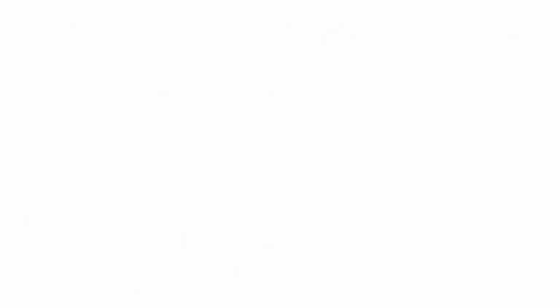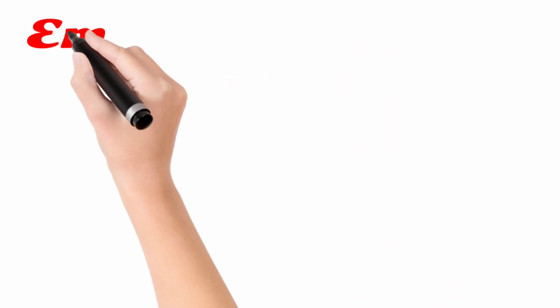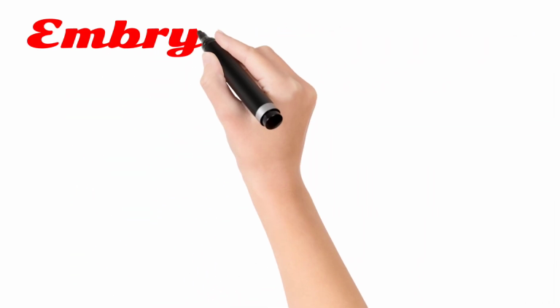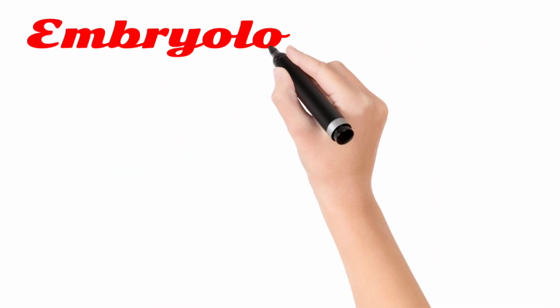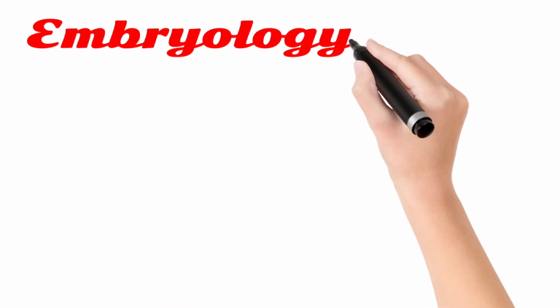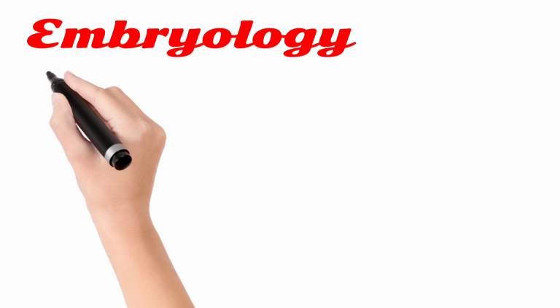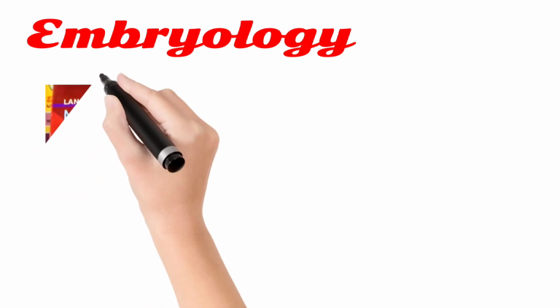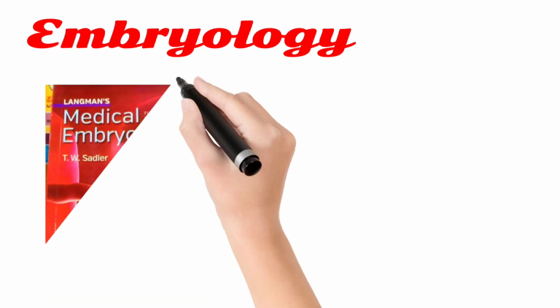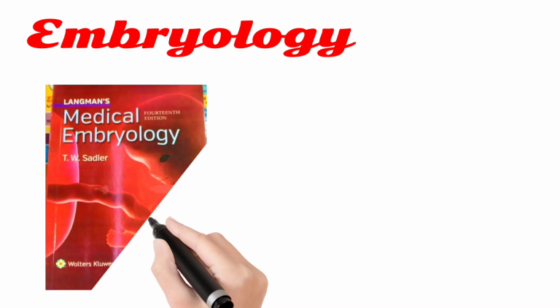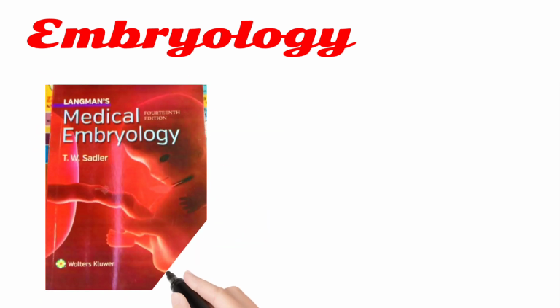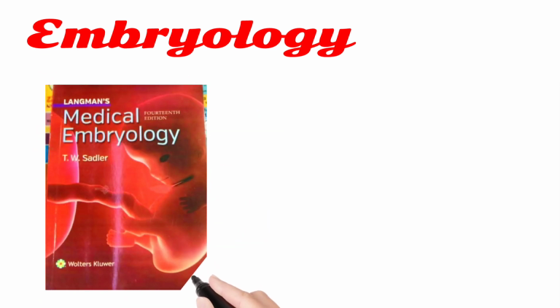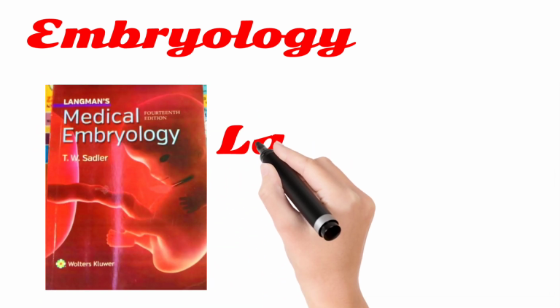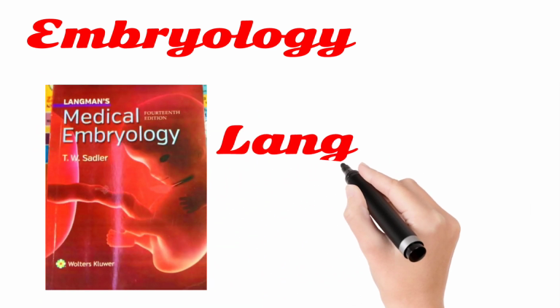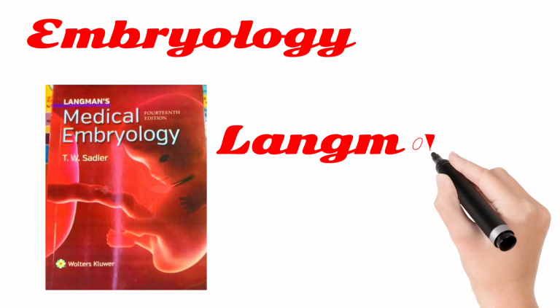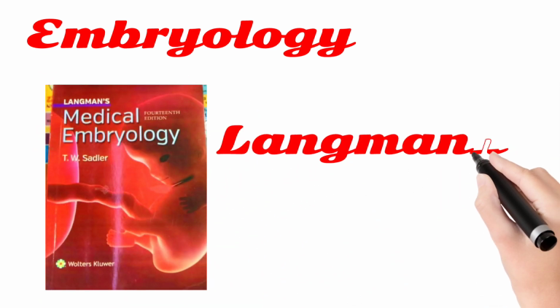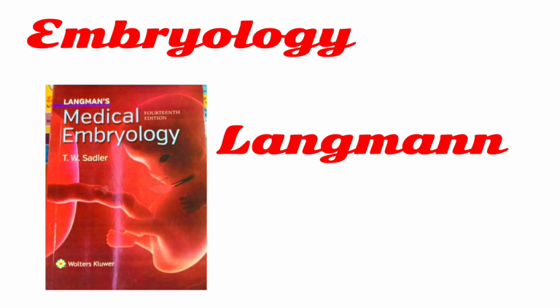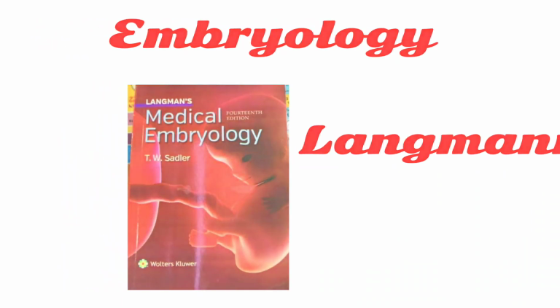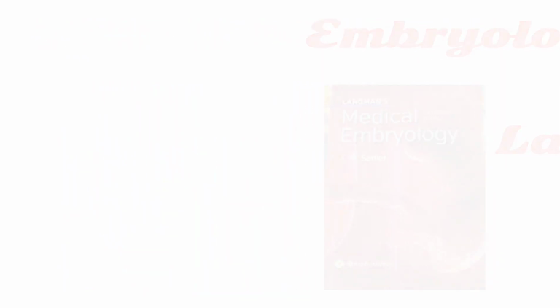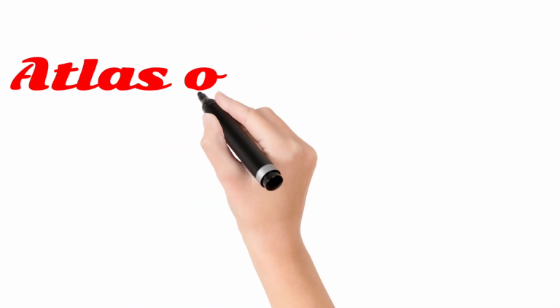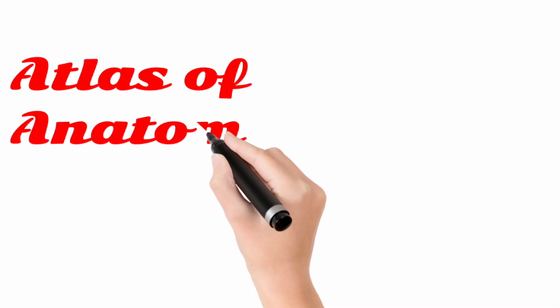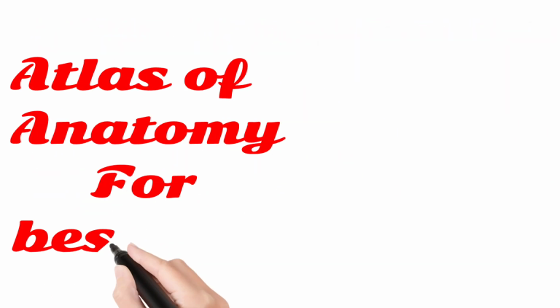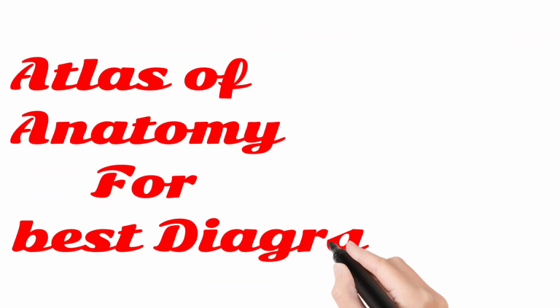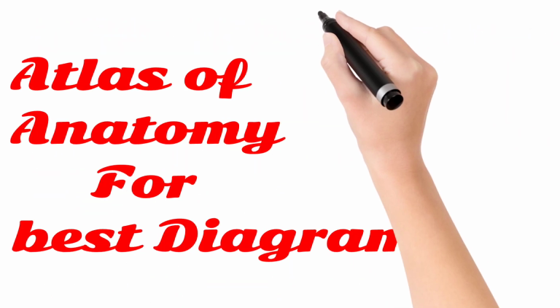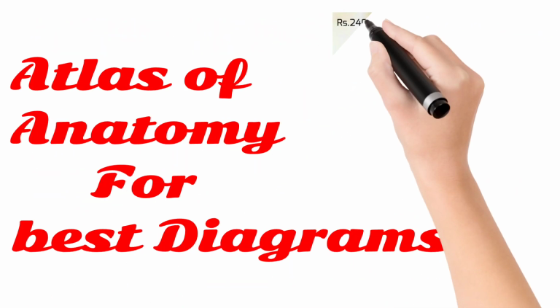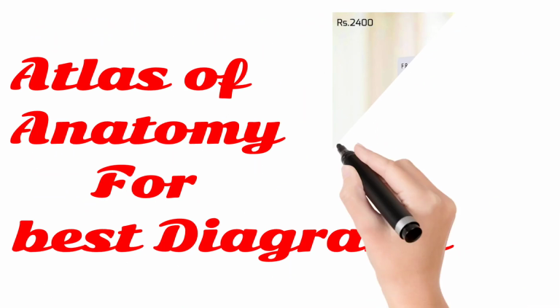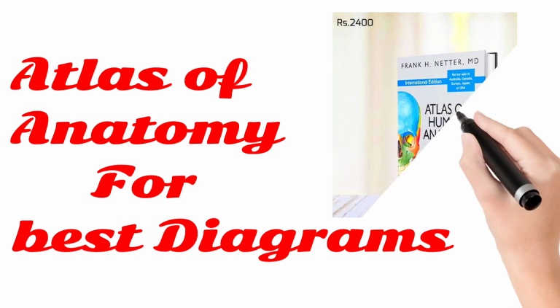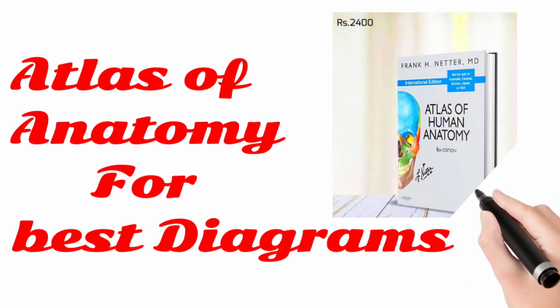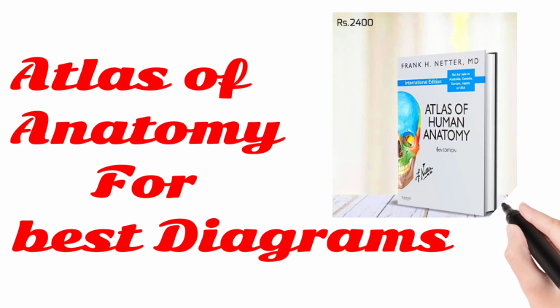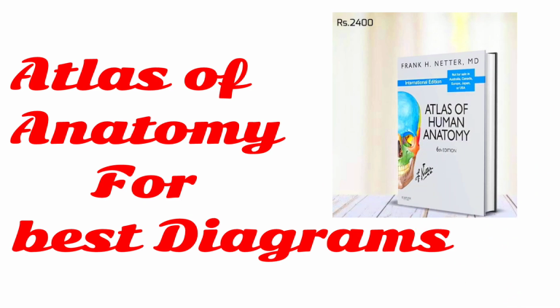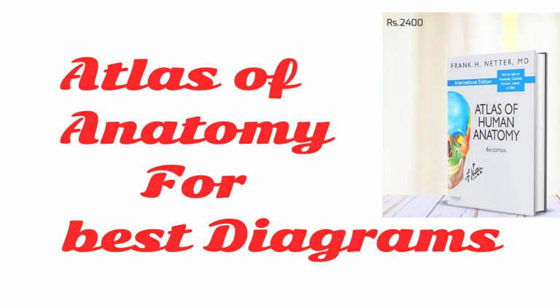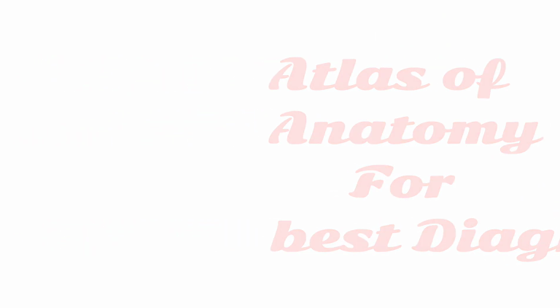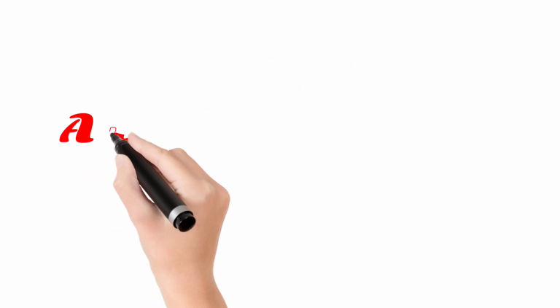And another one is Embryology. For Embryology, you must take Langman's Embryology. Atlas of Anatomy for best diagrams — you must take this Atlas of Anatomy.